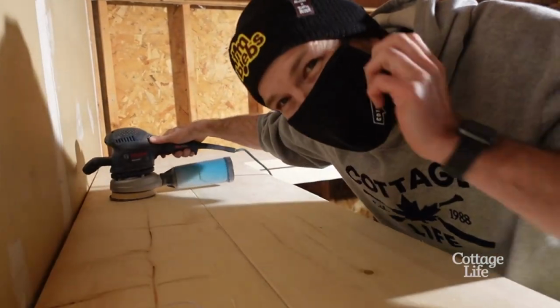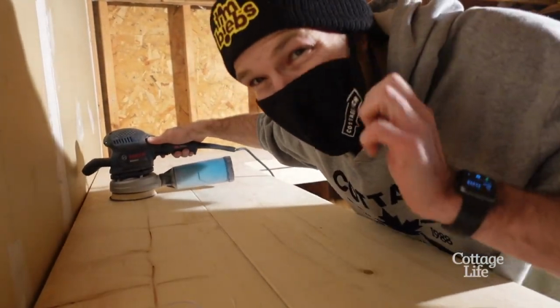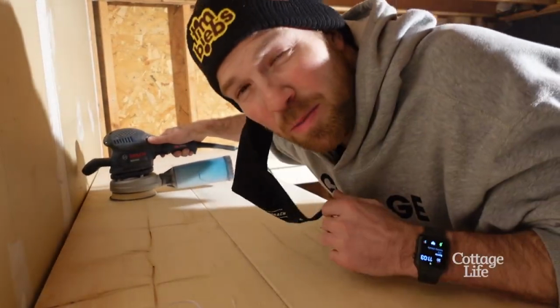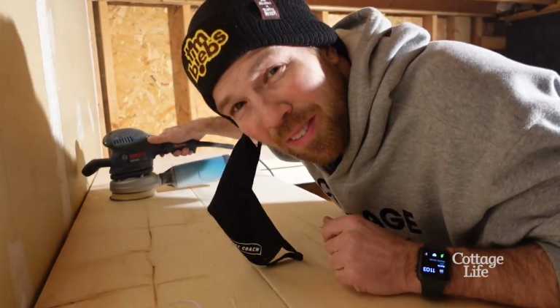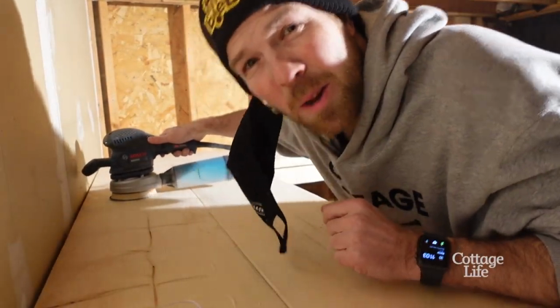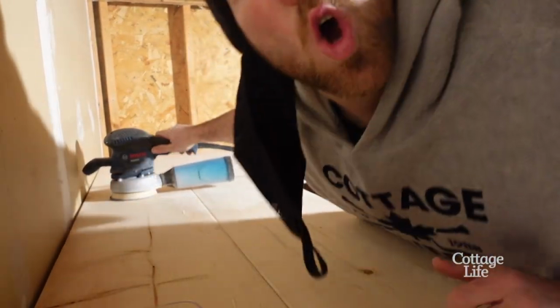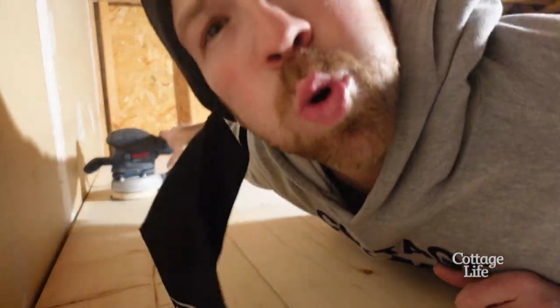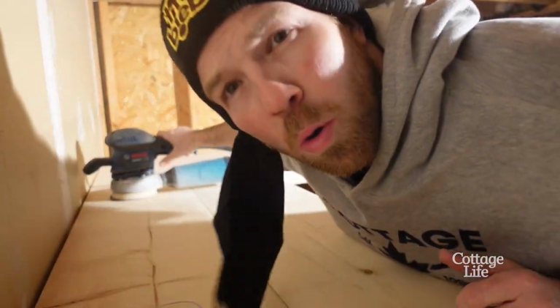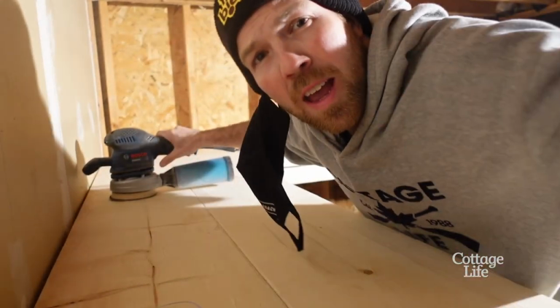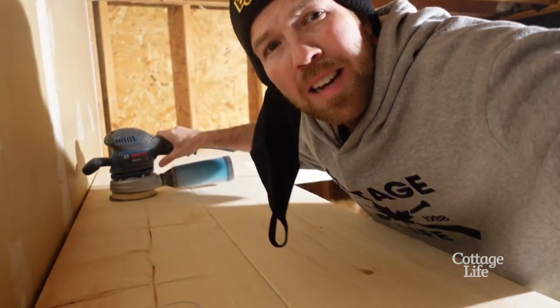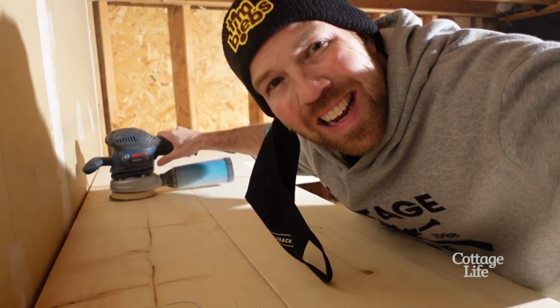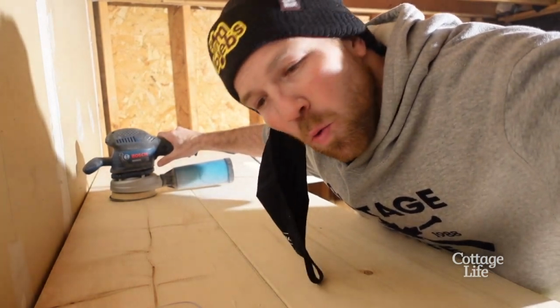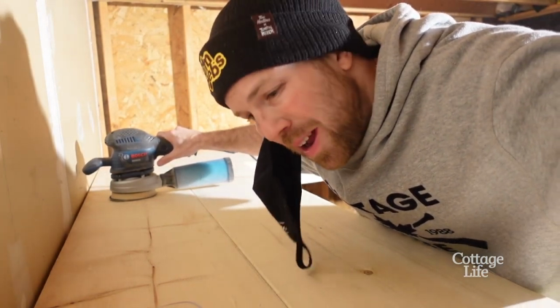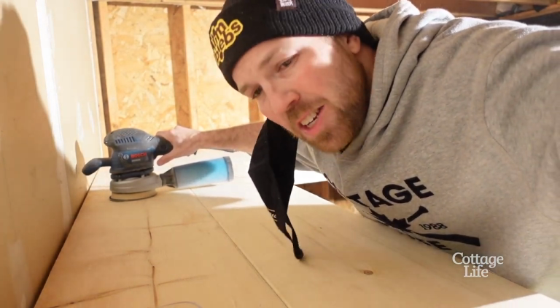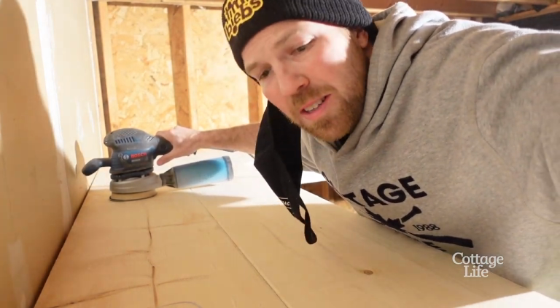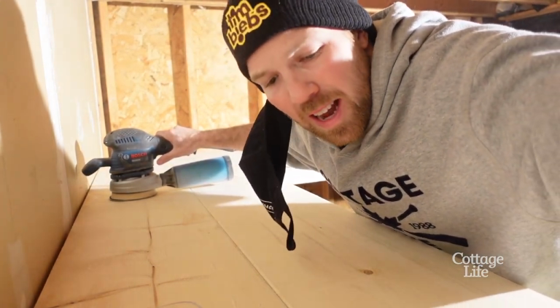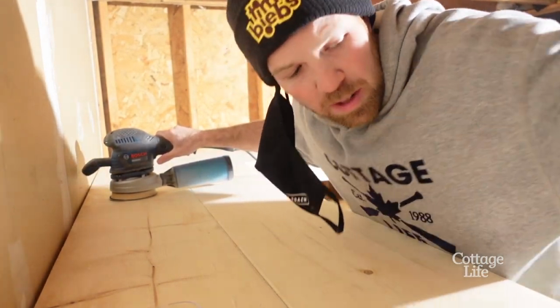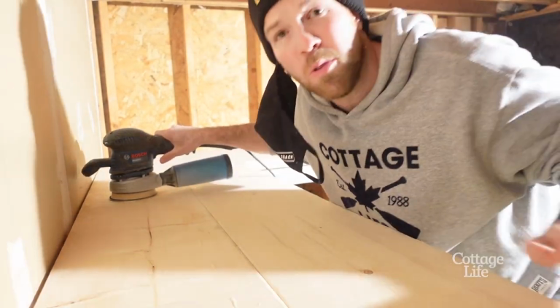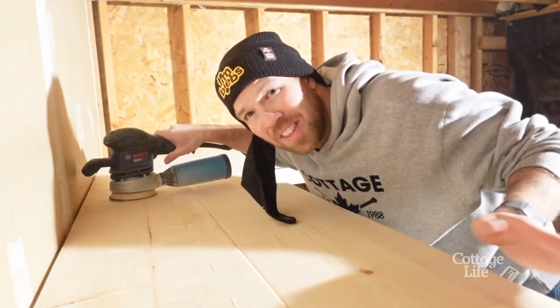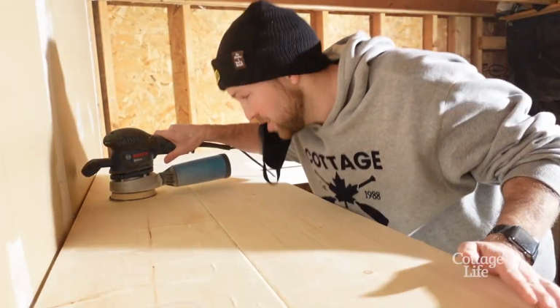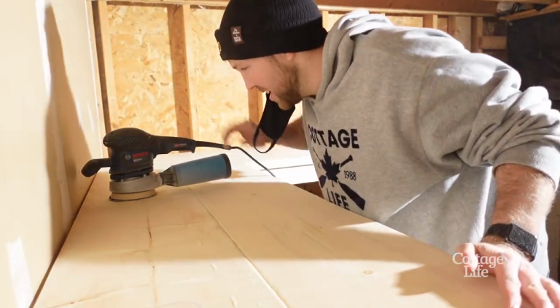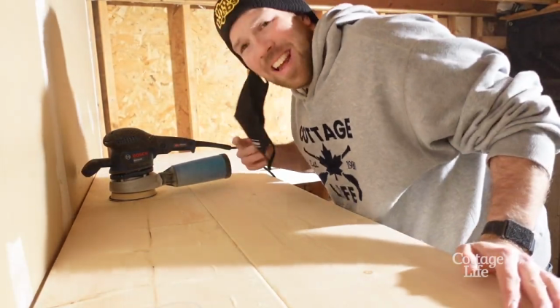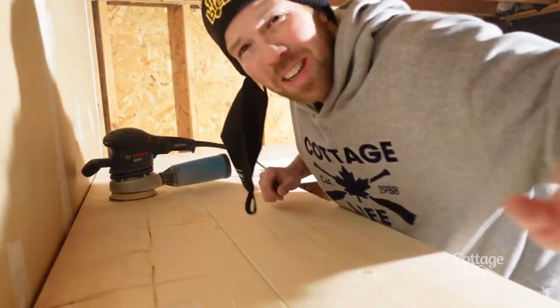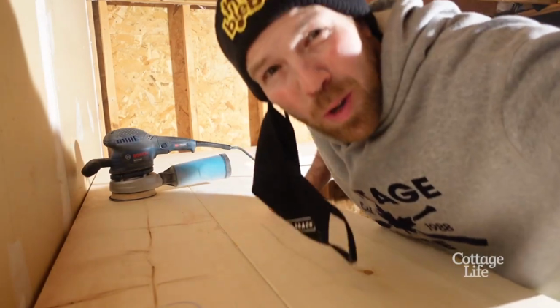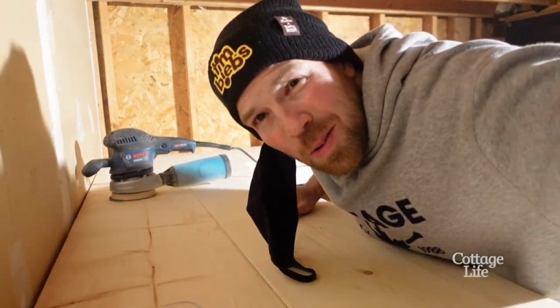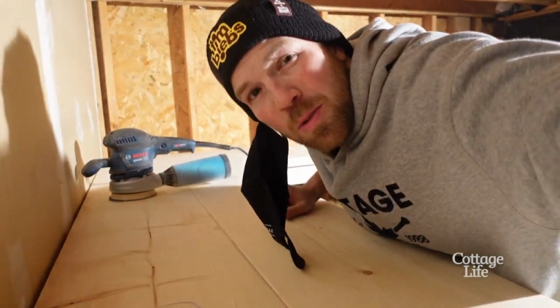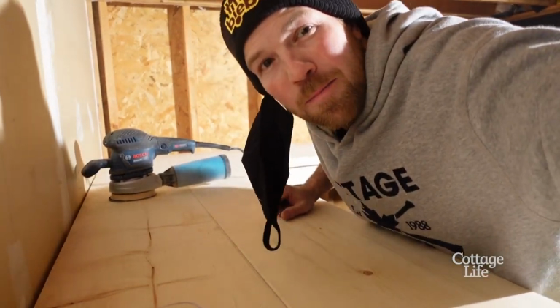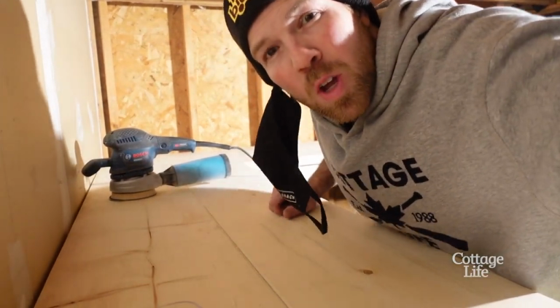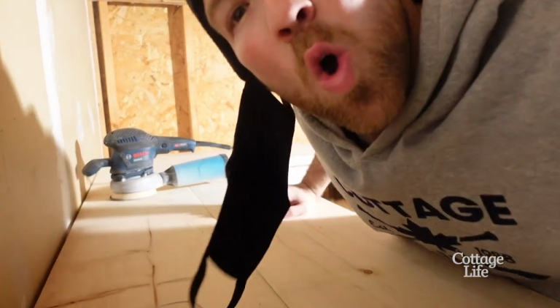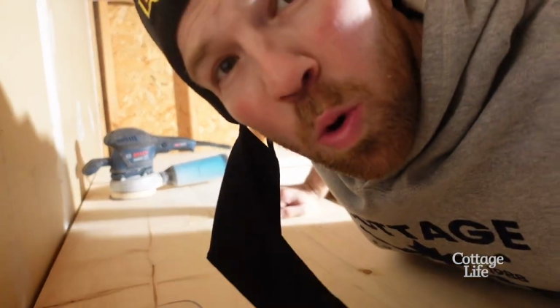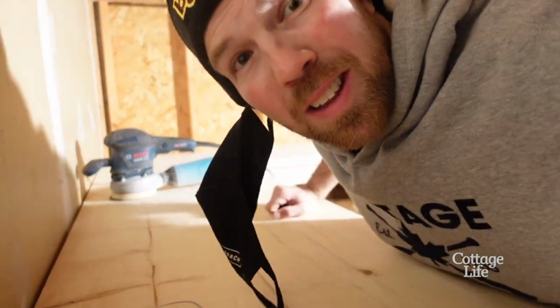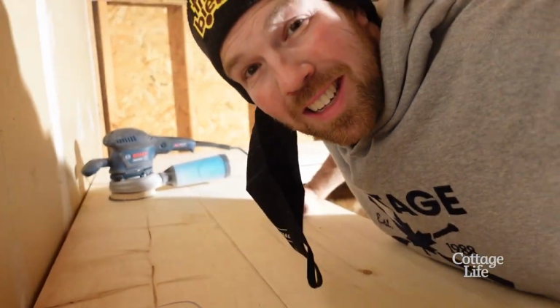This doesn't have to be perfect — I mean, it is a workbench. I just want it to be a little bit smoother on the edges. I'm just gonna give it a quick sand with 120. Oh, there's a lot of dust.